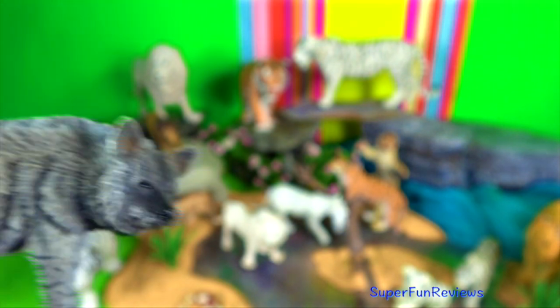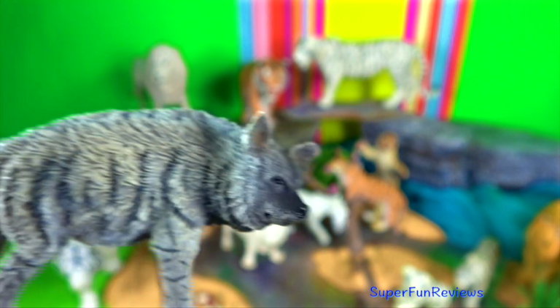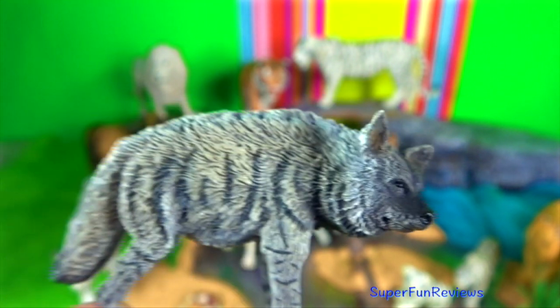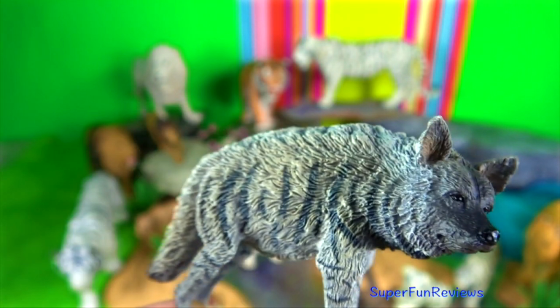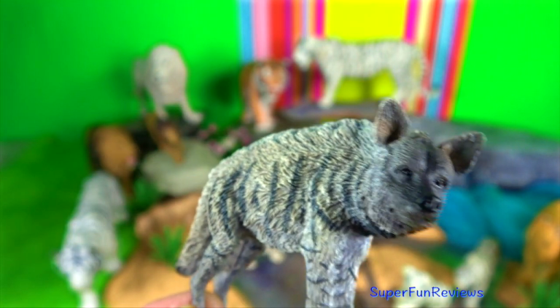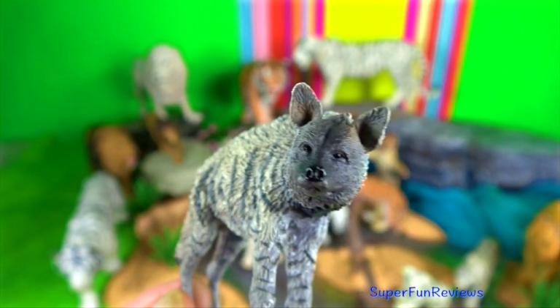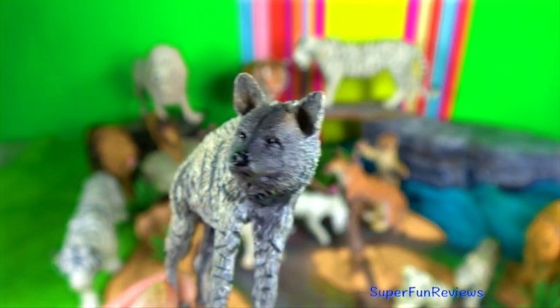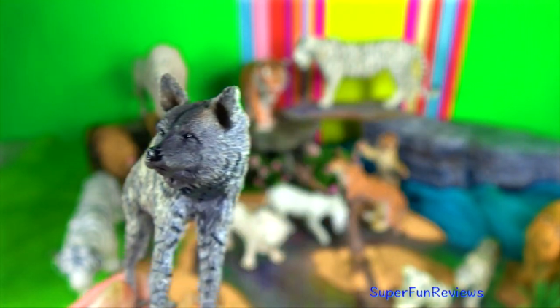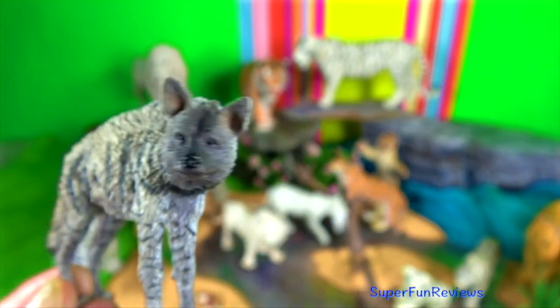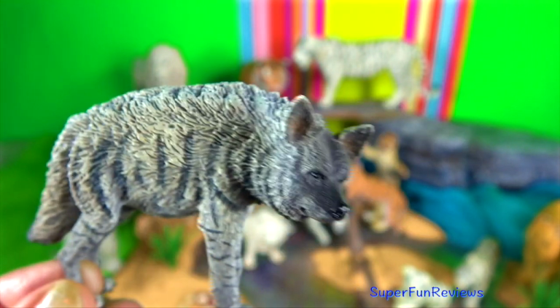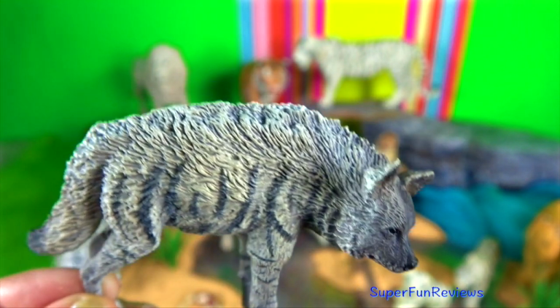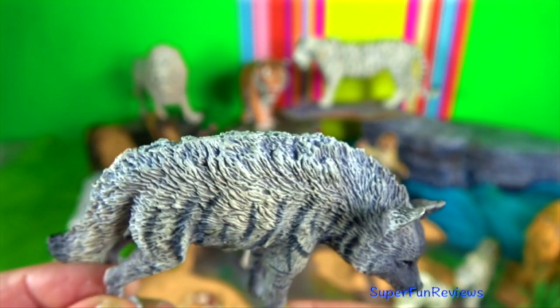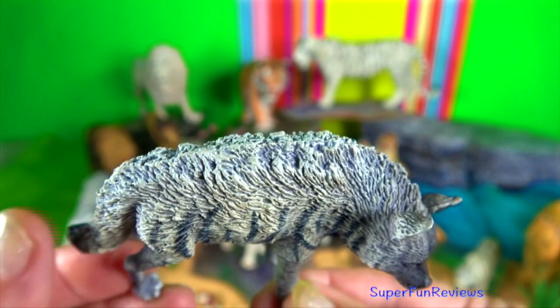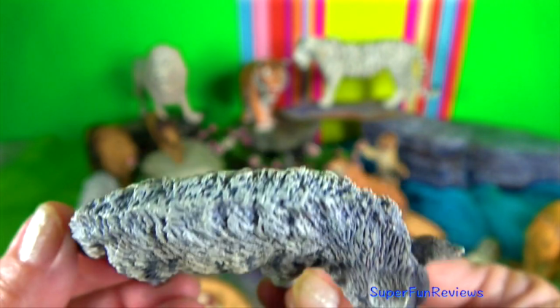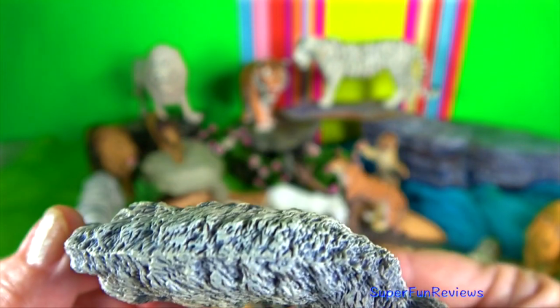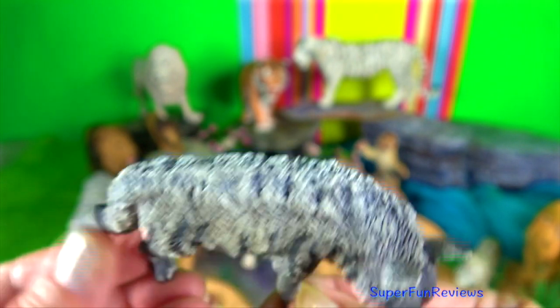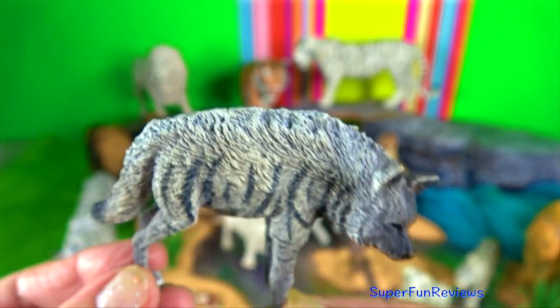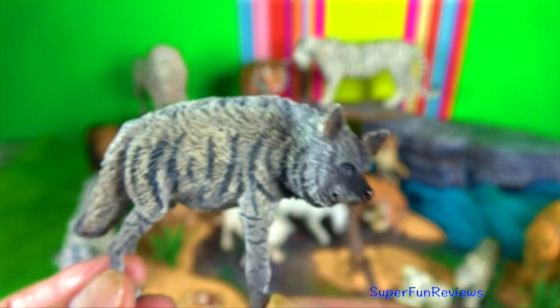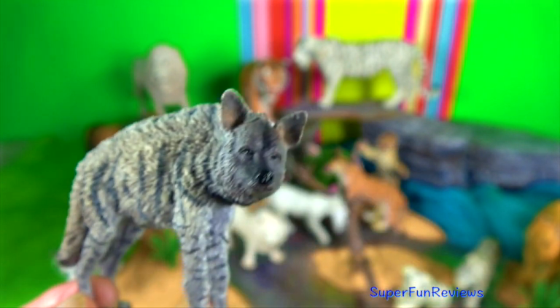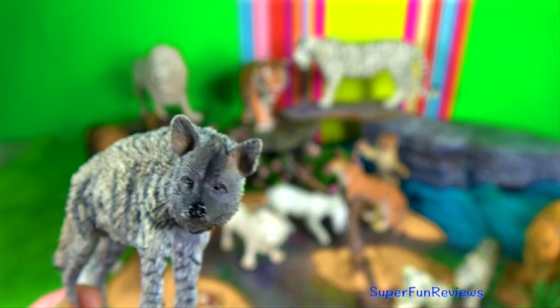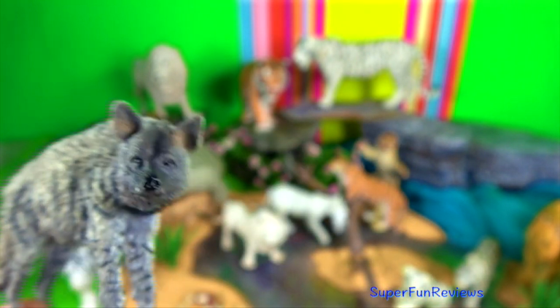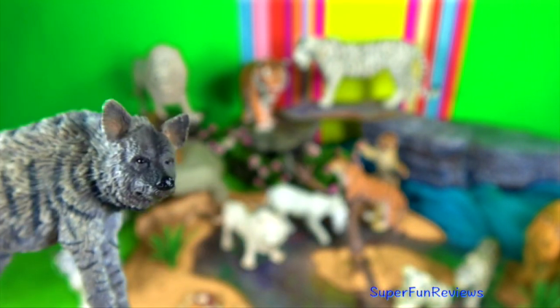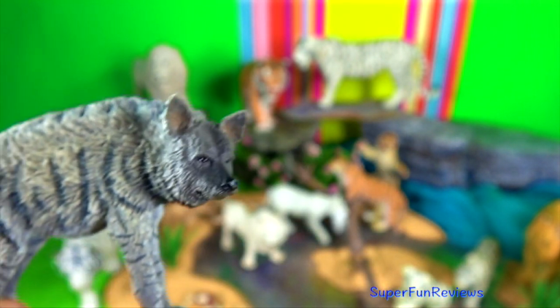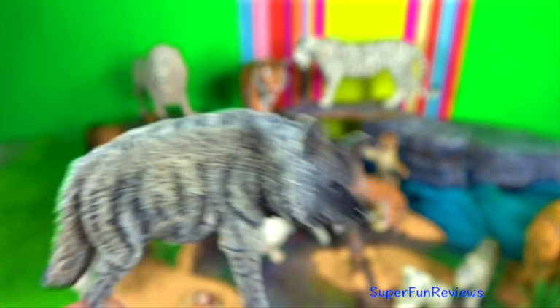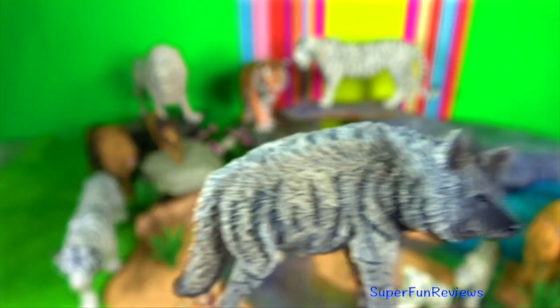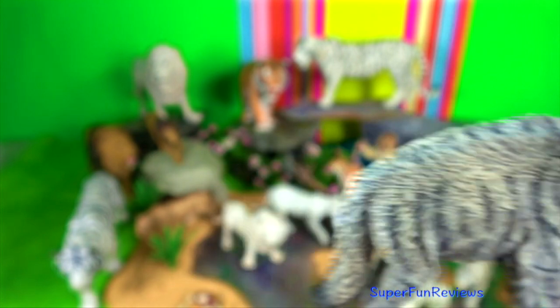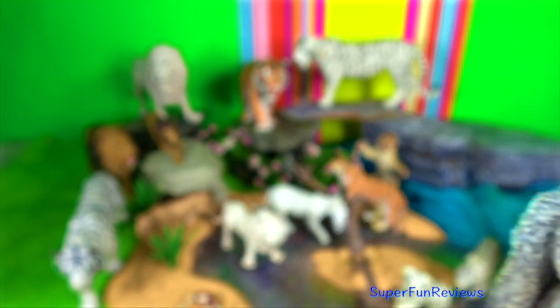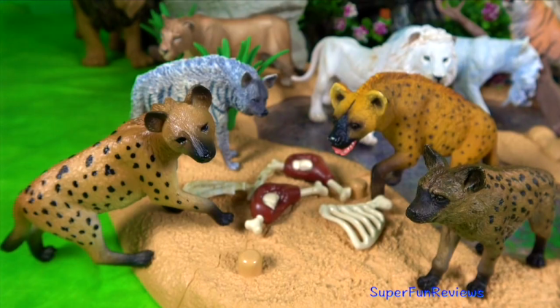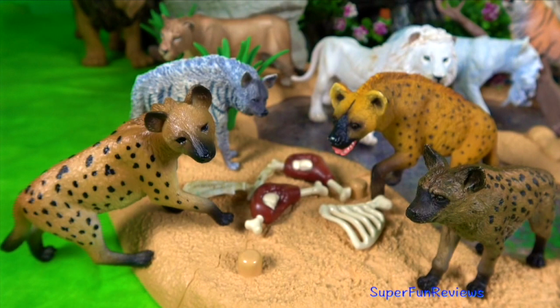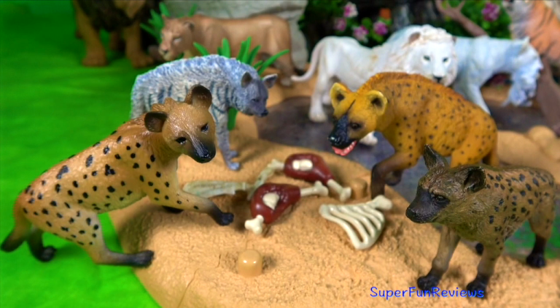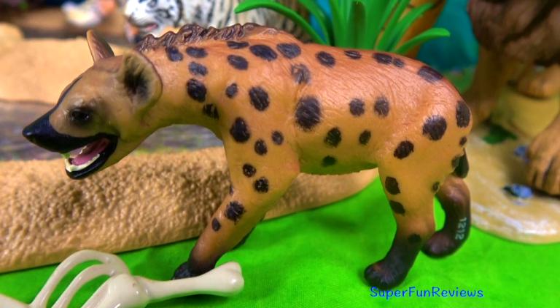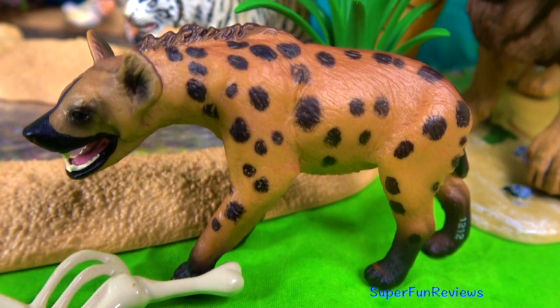Striped hyena. The height is up to 80 centimeters and average length is 1 meter. They are long-haired with large pointed ears.